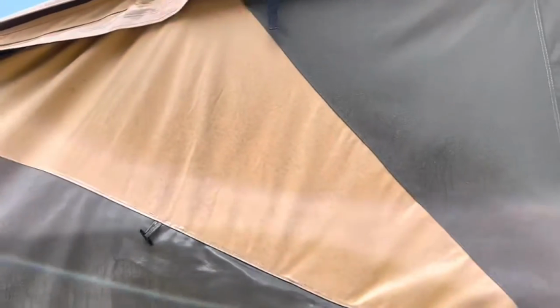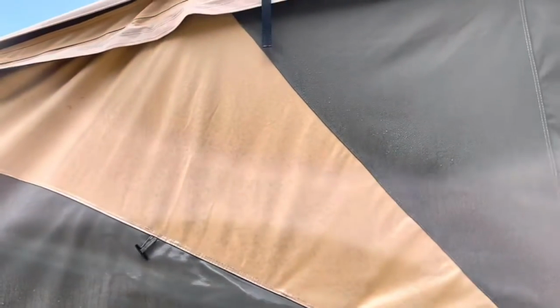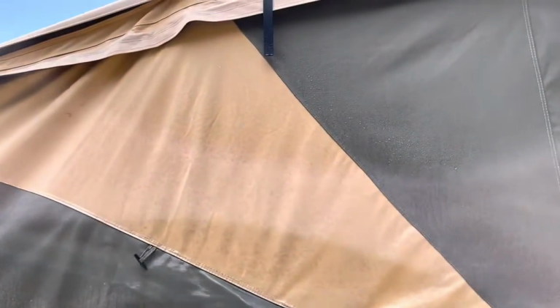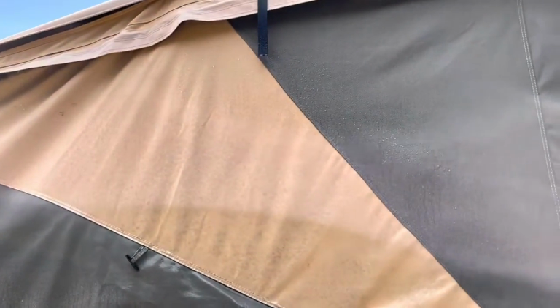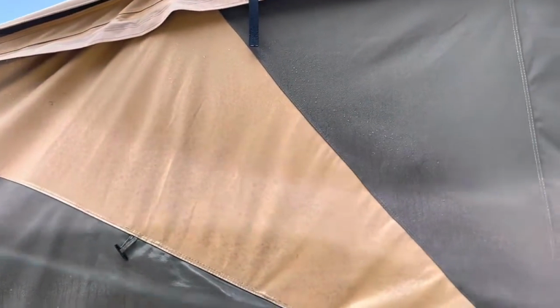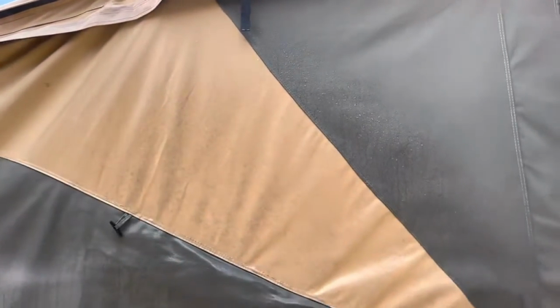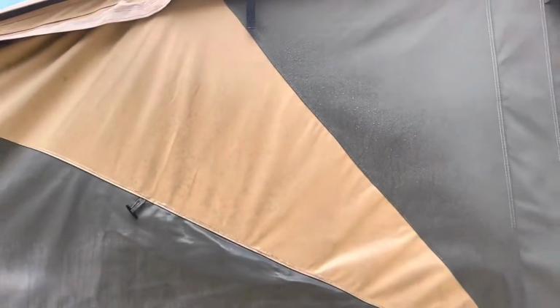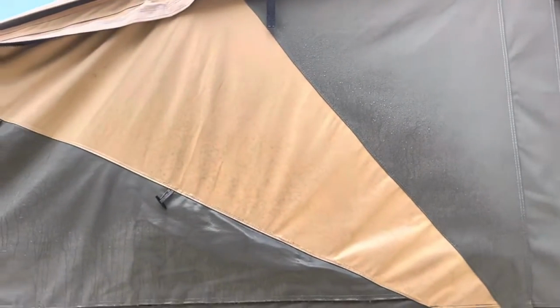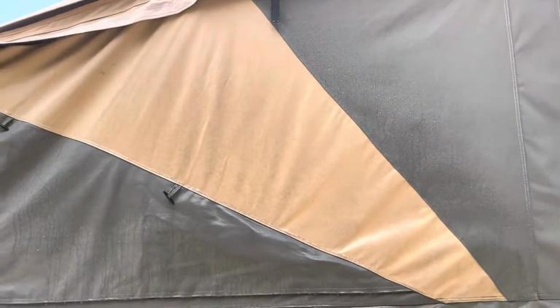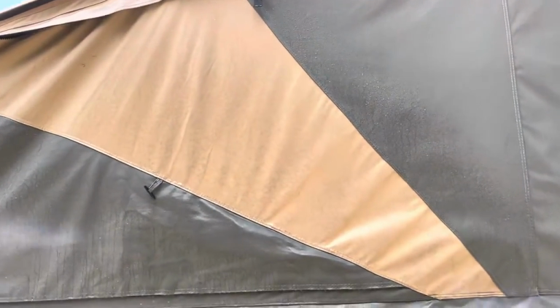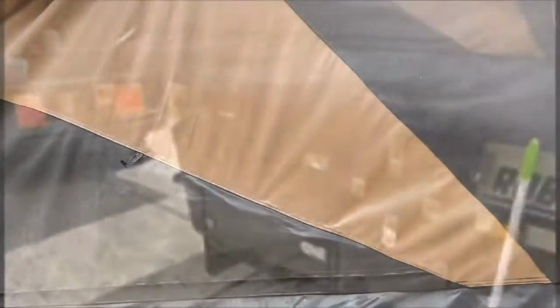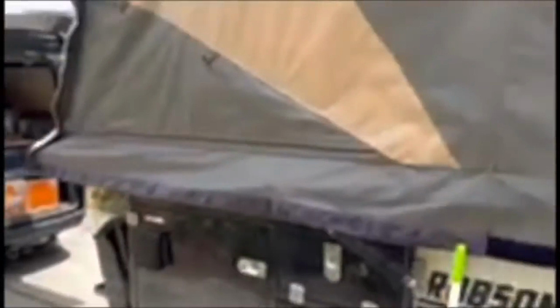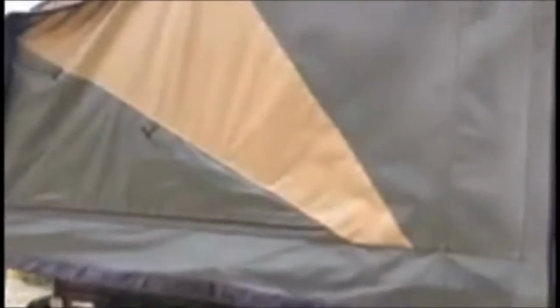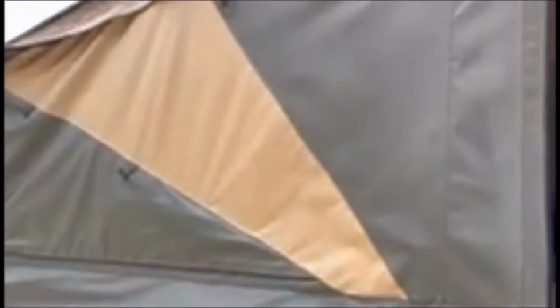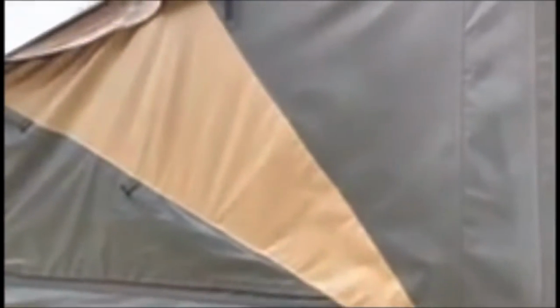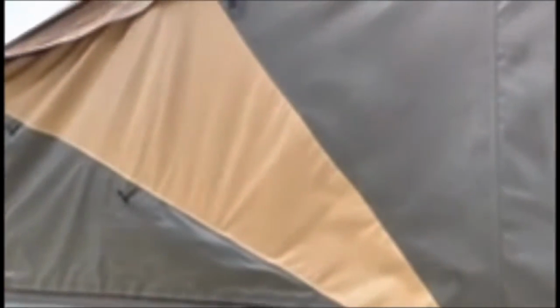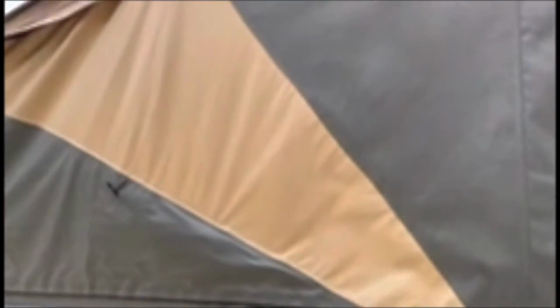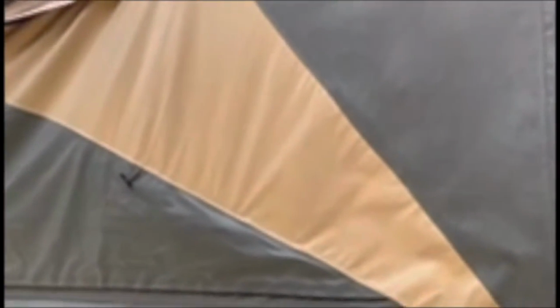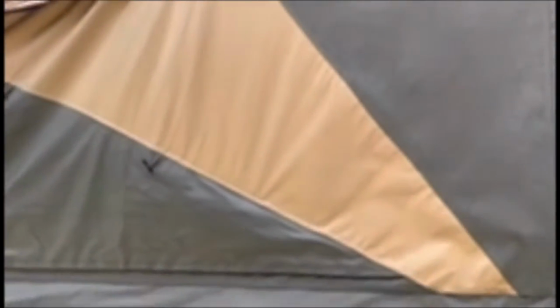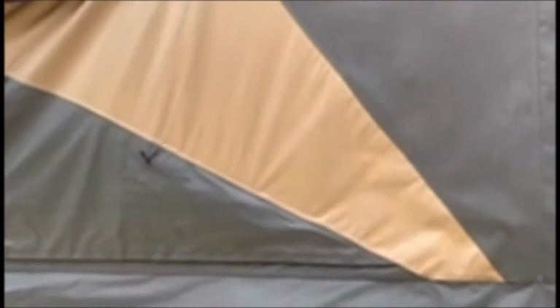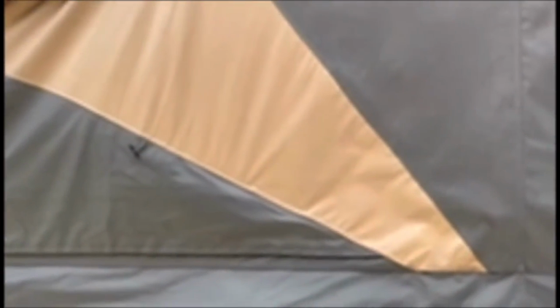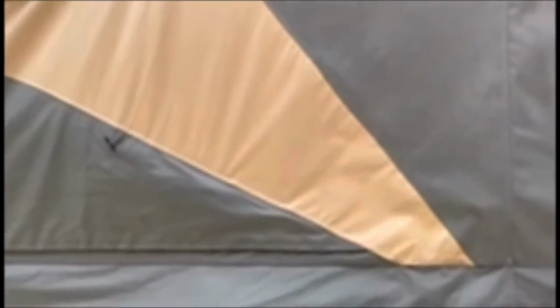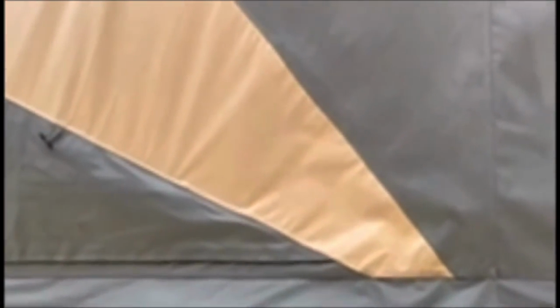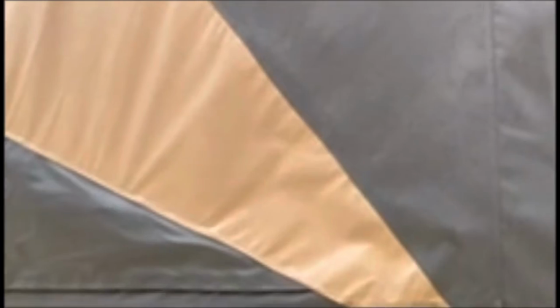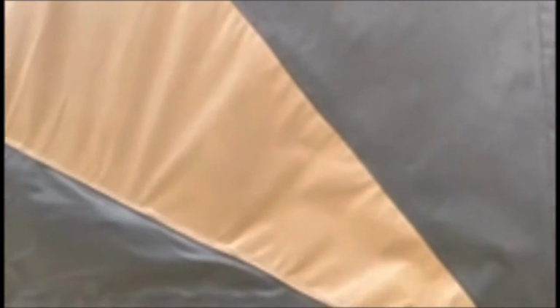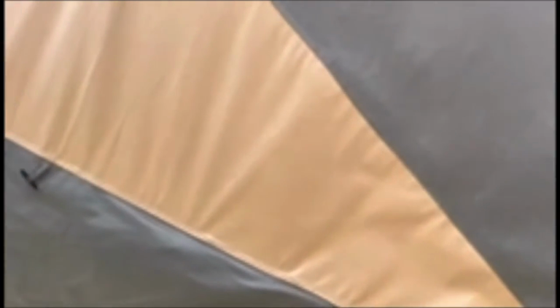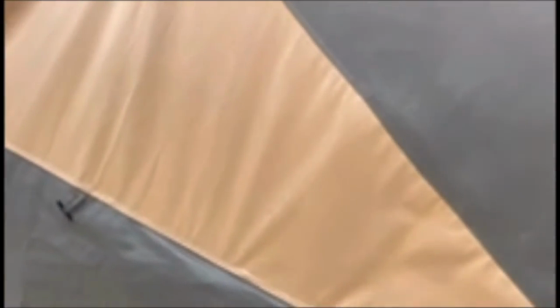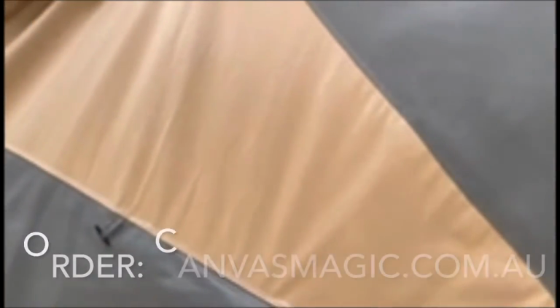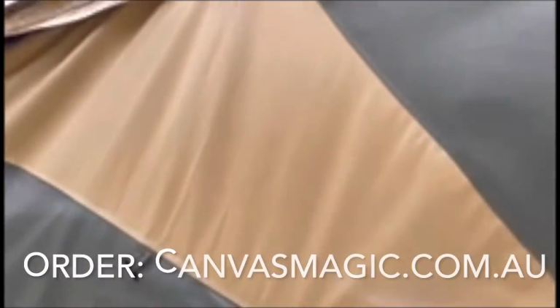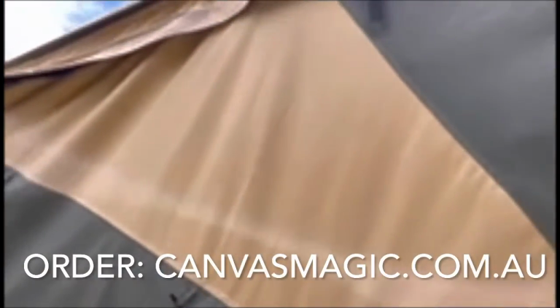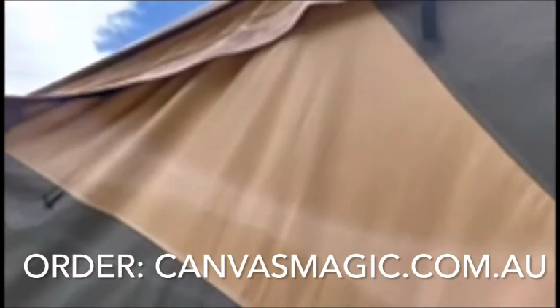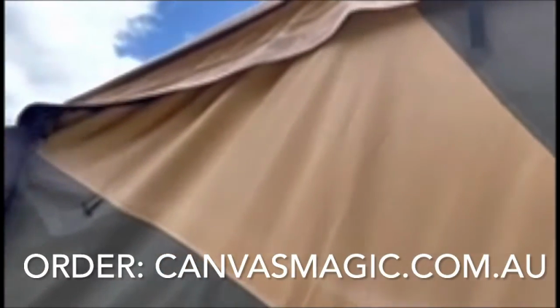We'll check back in 15 minutes and see how she looks. Okay, so here we are 15 minutes later — every bit of that mold is gone. That is unbelievable!